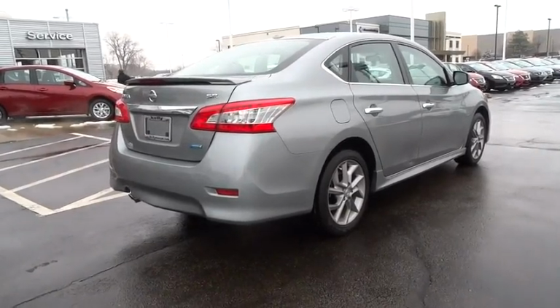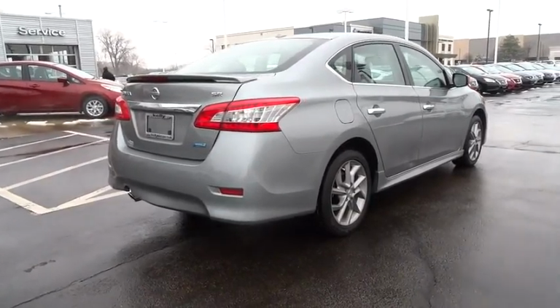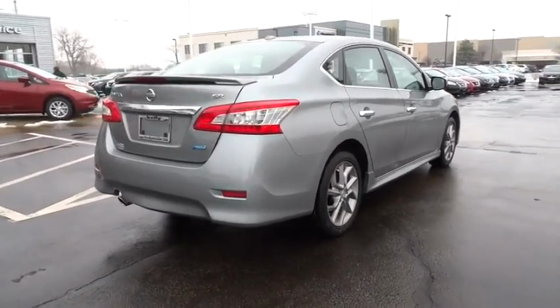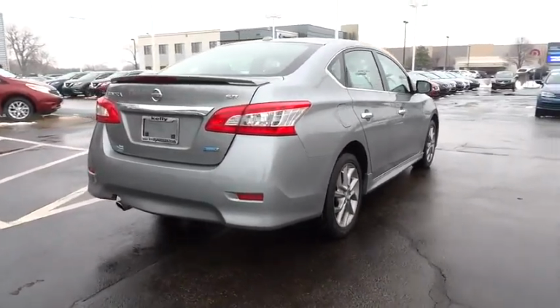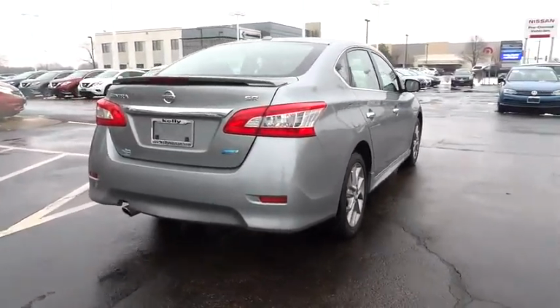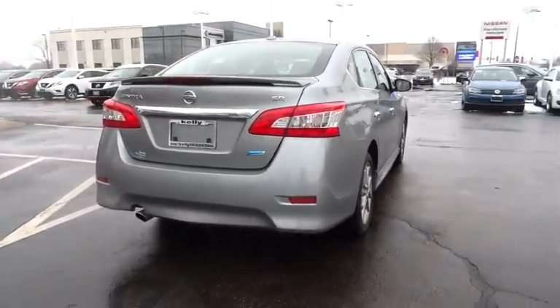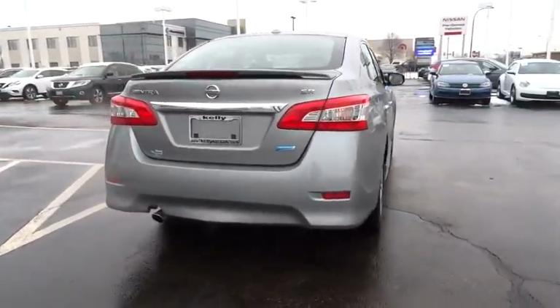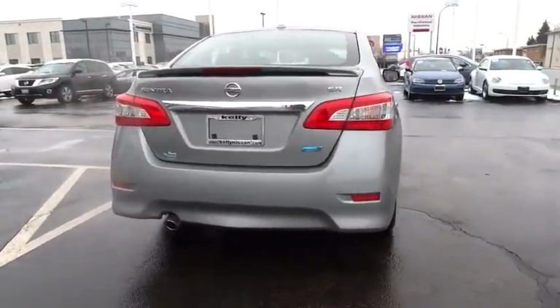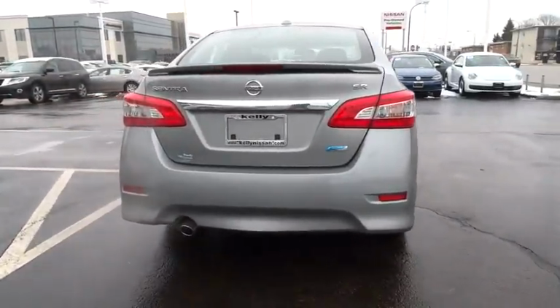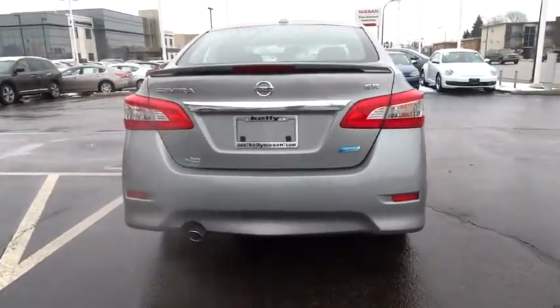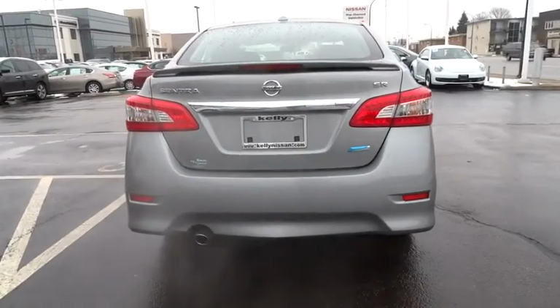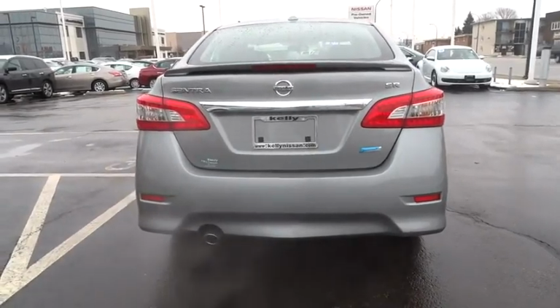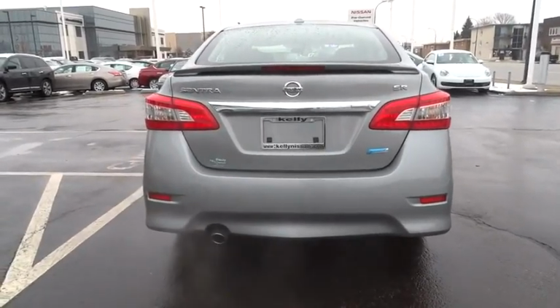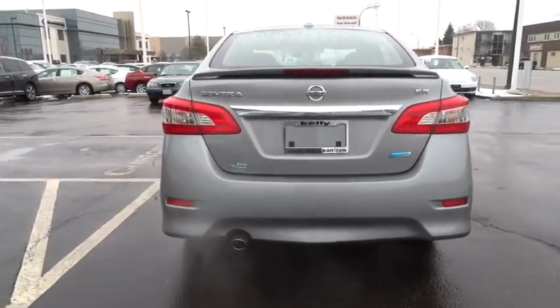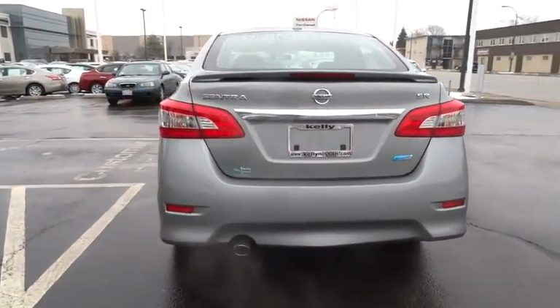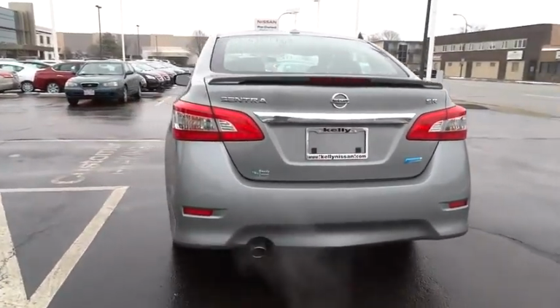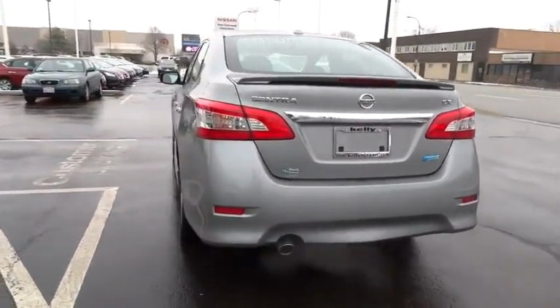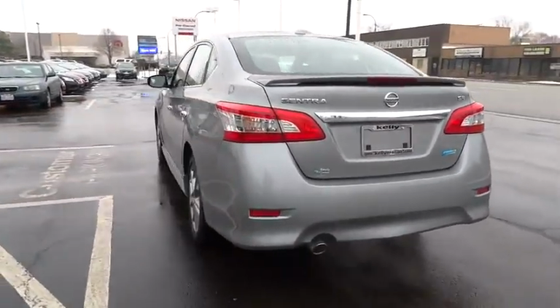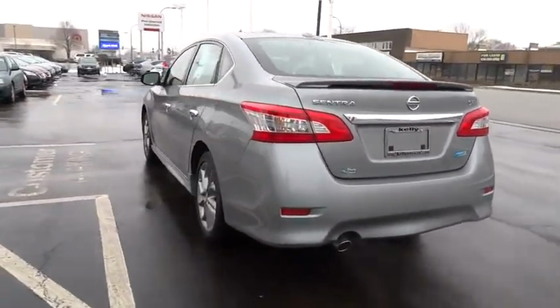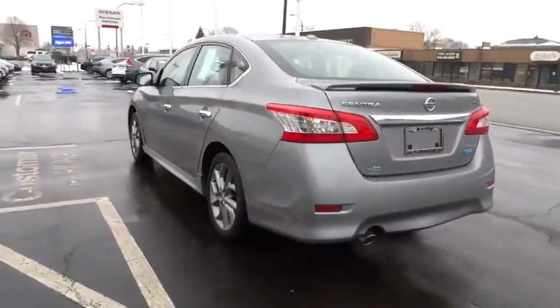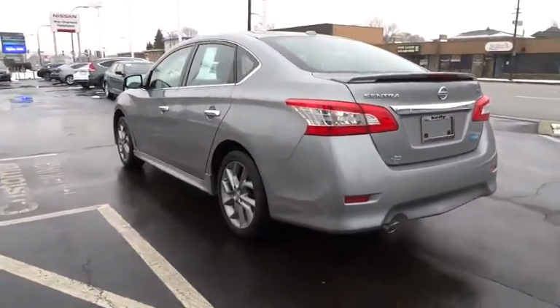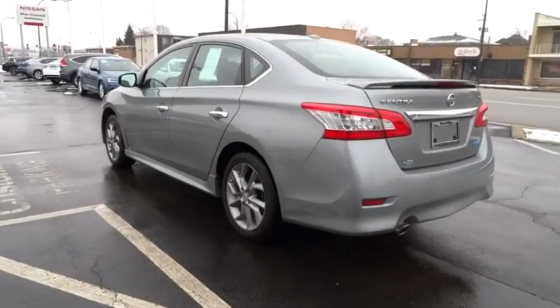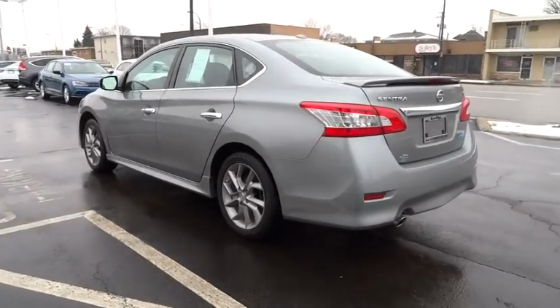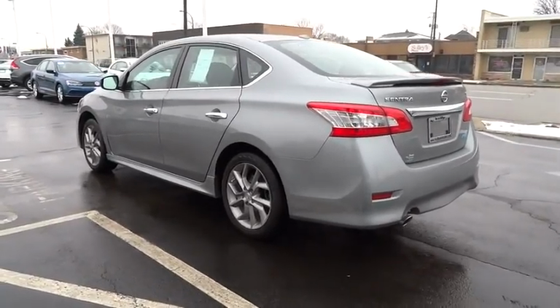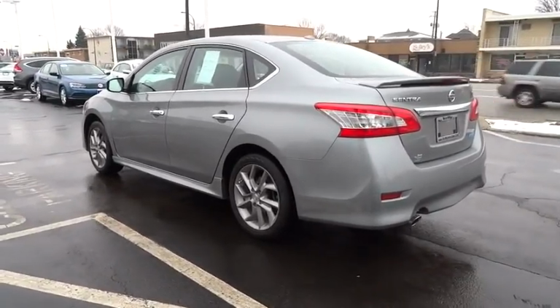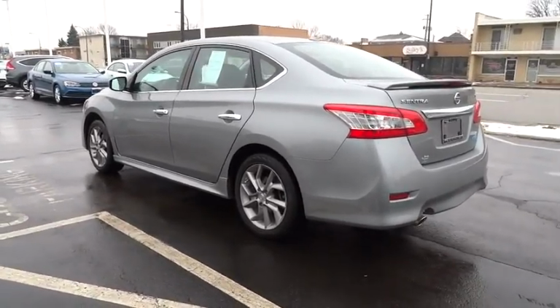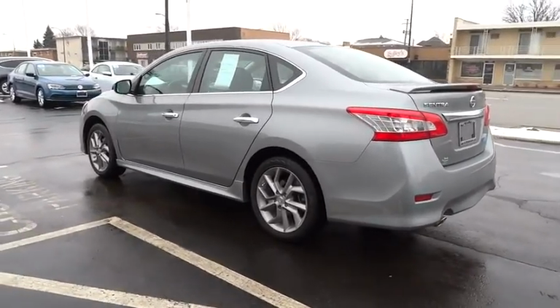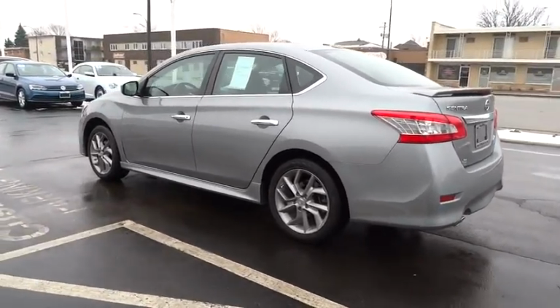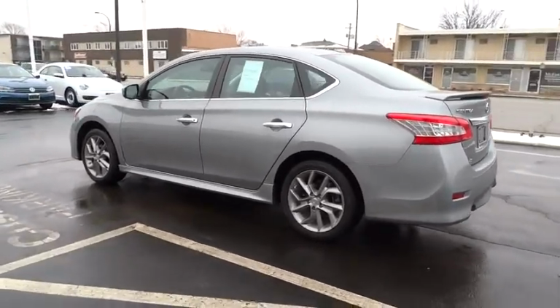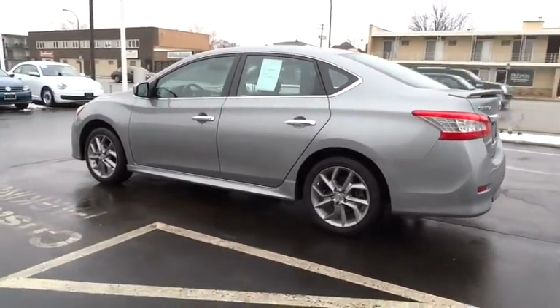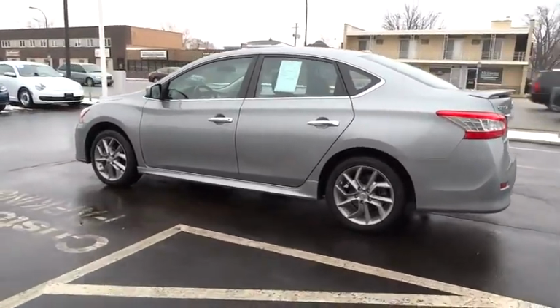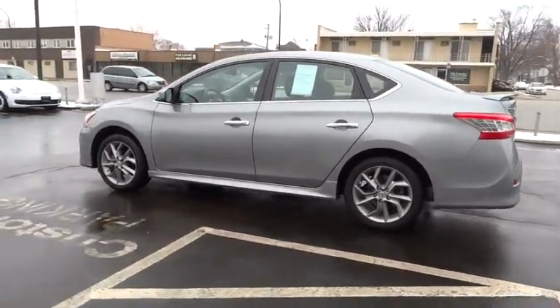Here are some of this vehicle's great options: stability control, keyless entry, anti-lock braking system, steering wheel audio controls, traction control, adjustable steering wheel, power steering, driver airbag, cruise control.